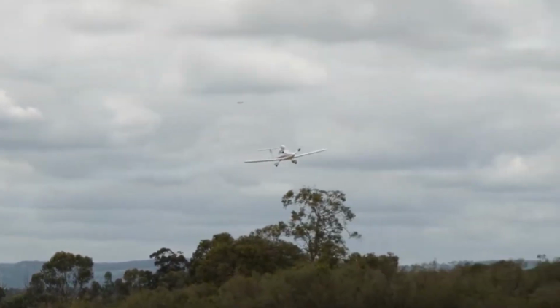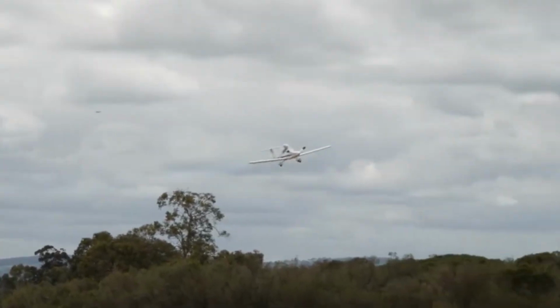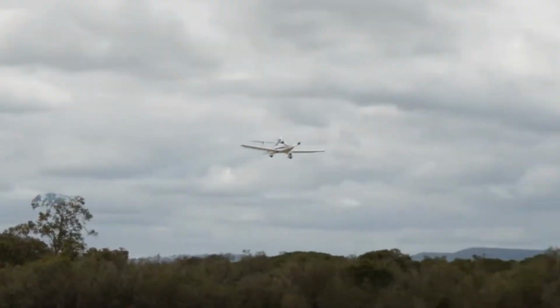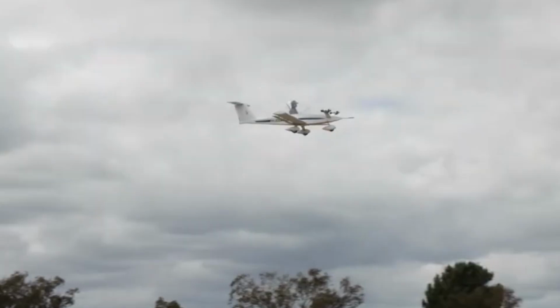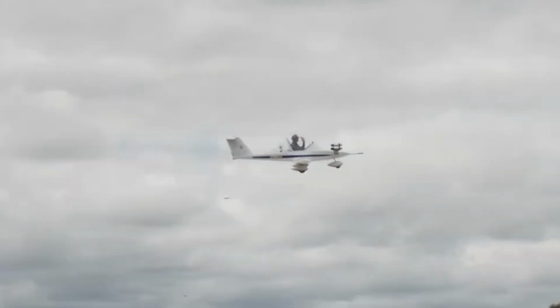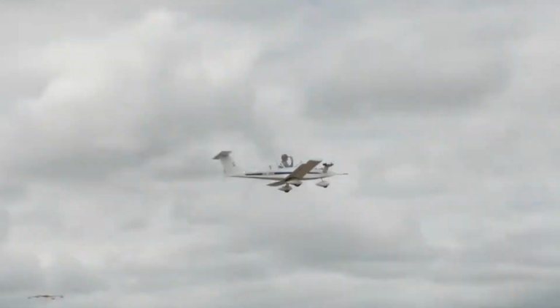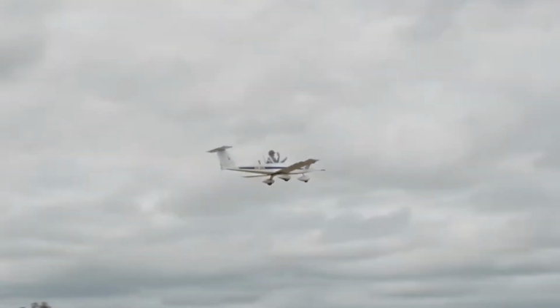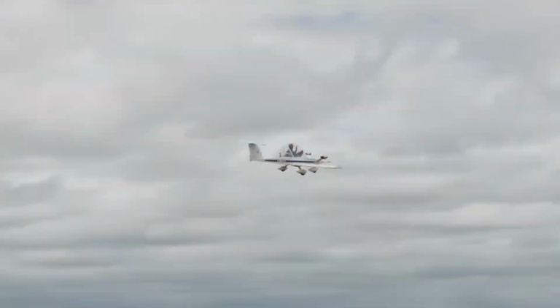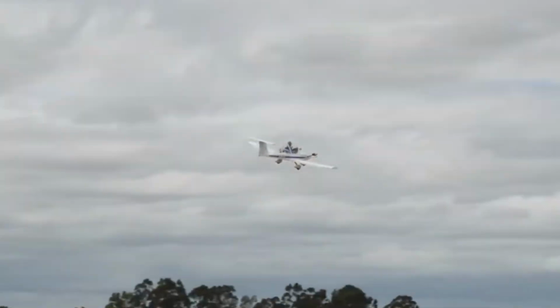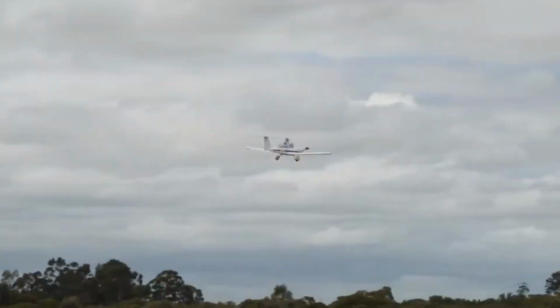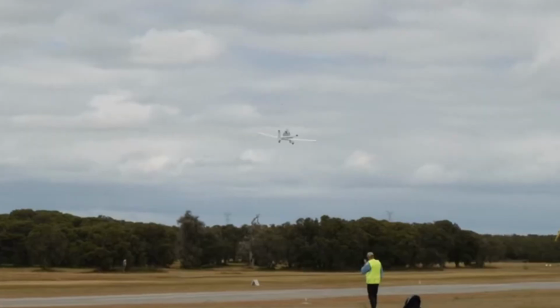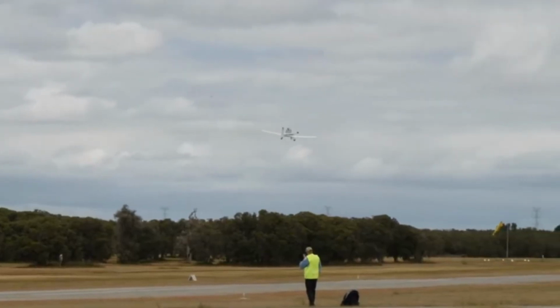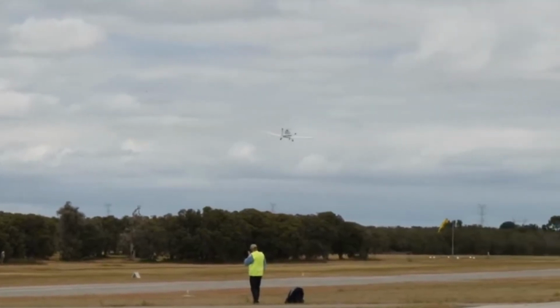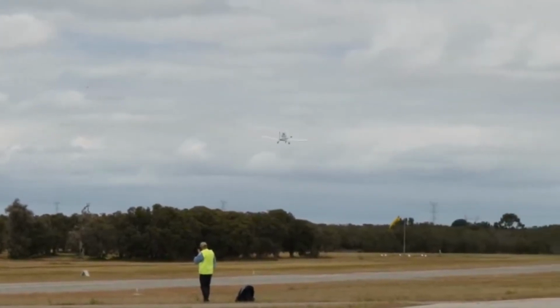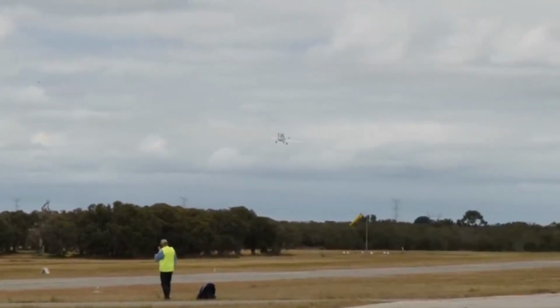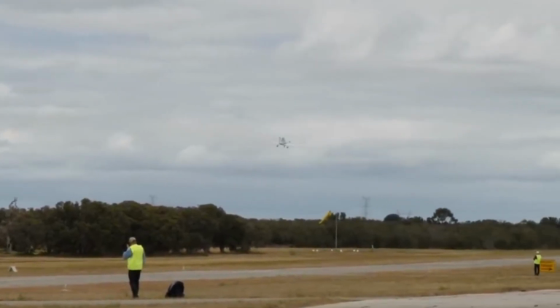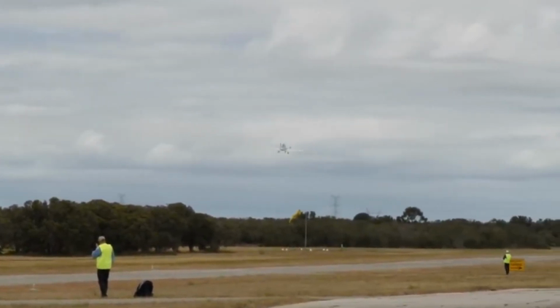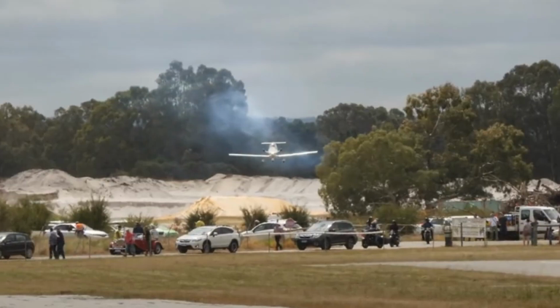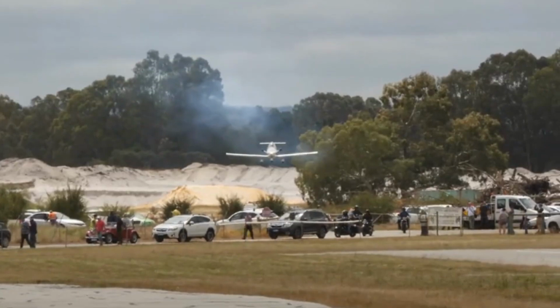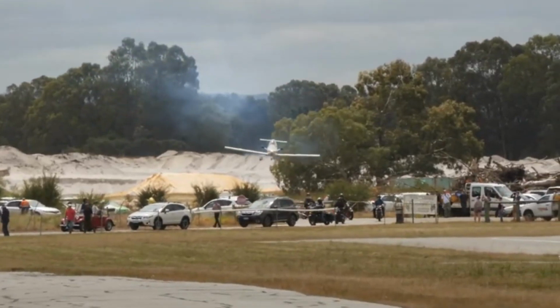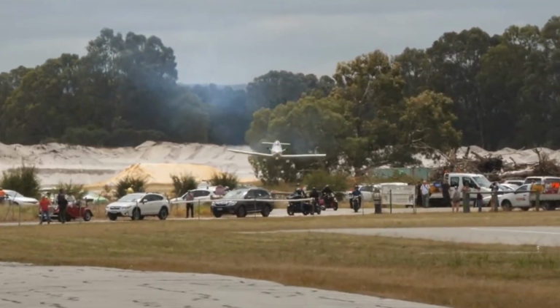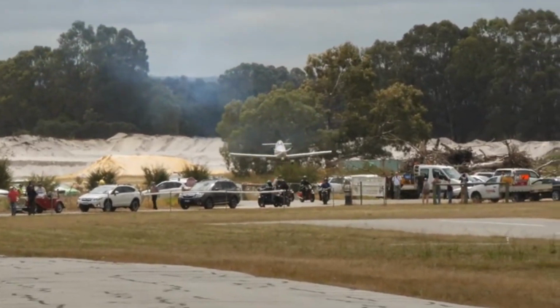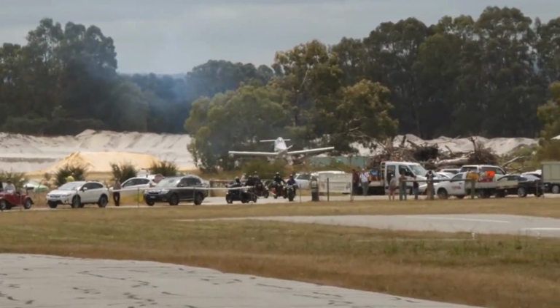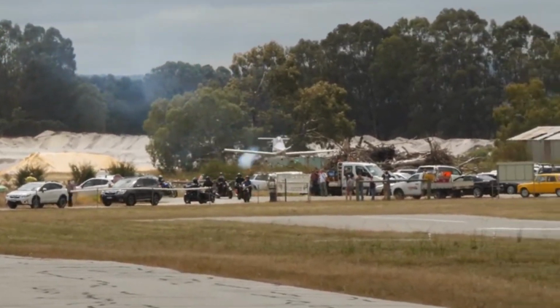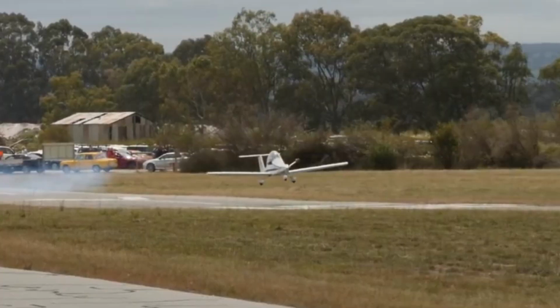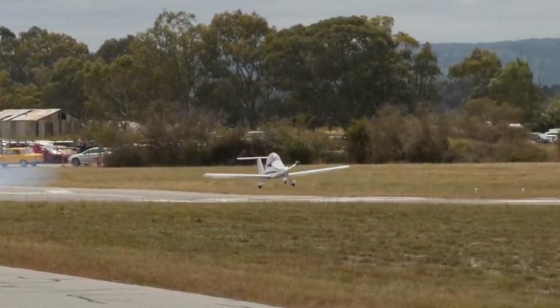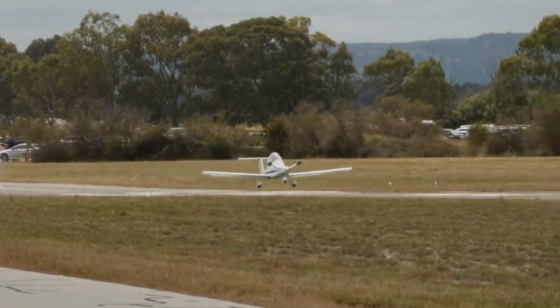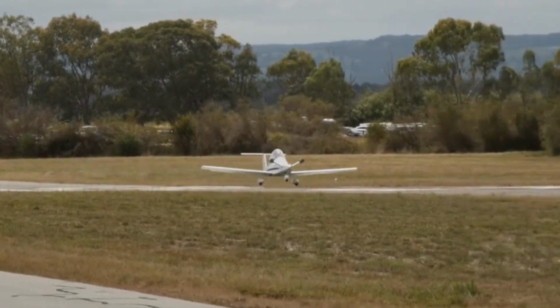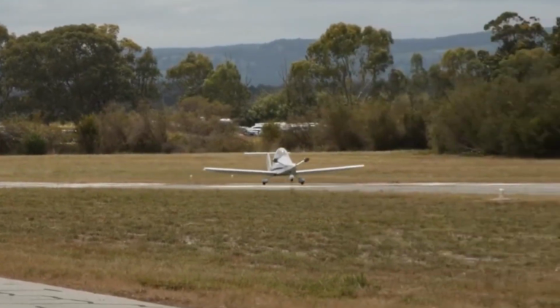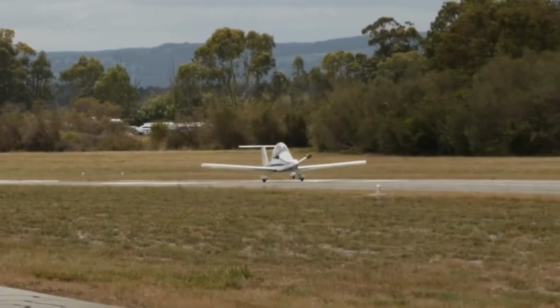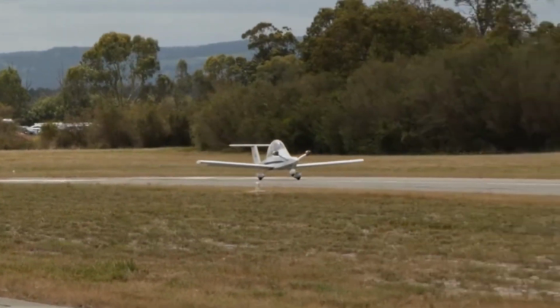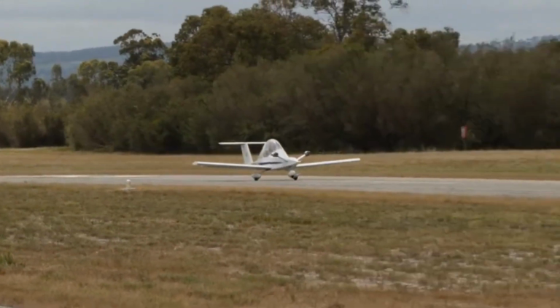And with the ability to perform aerobatics up to +10 g's and -5 g's, it's as daring as it is practical. The Cri-Cri MC-15 proves that sometimes the tiniest aircraft deliver the most unforgettable adventures.